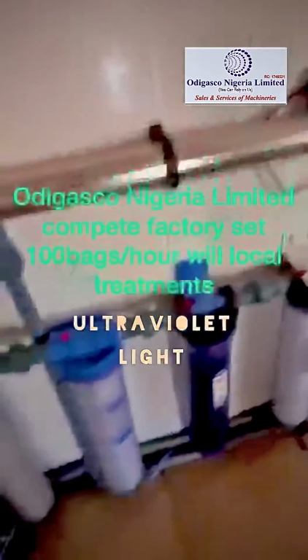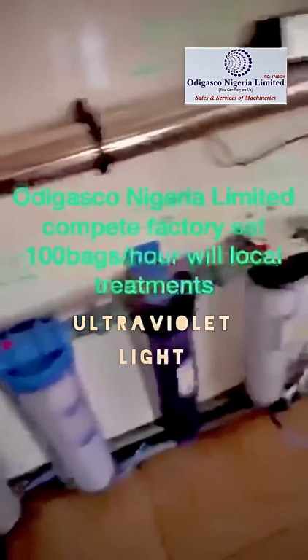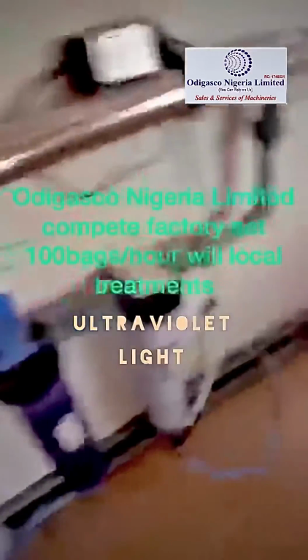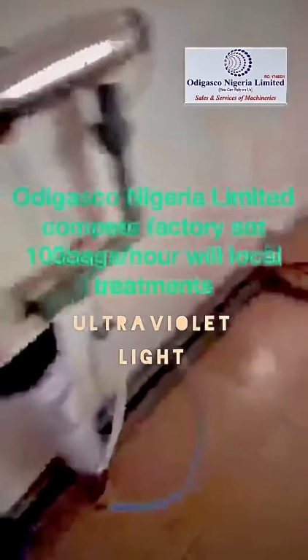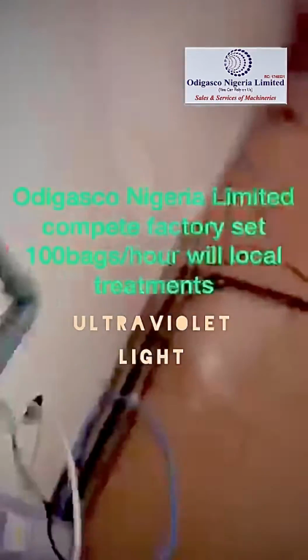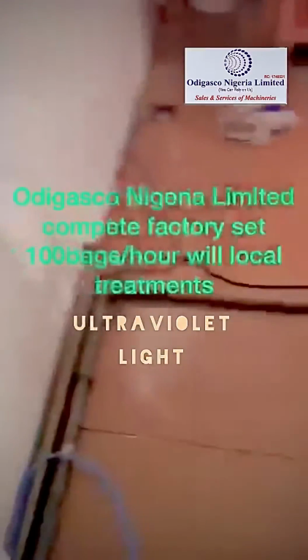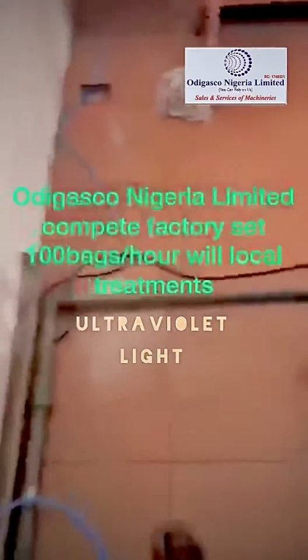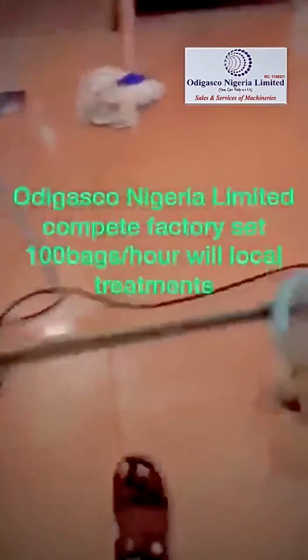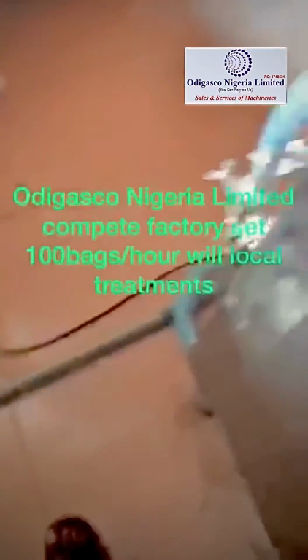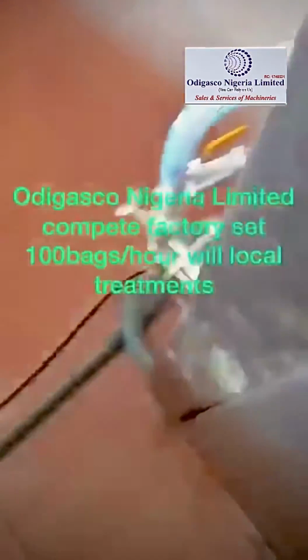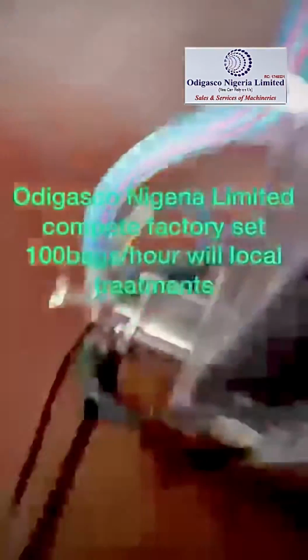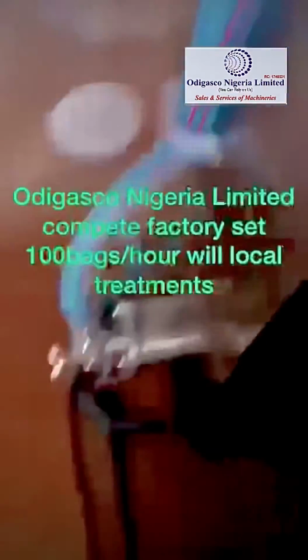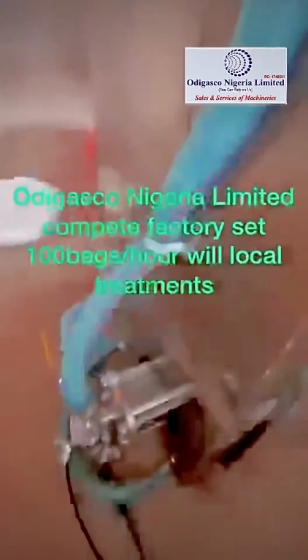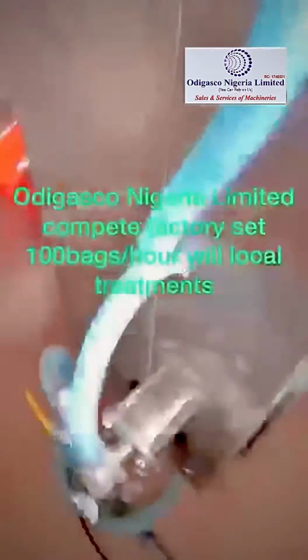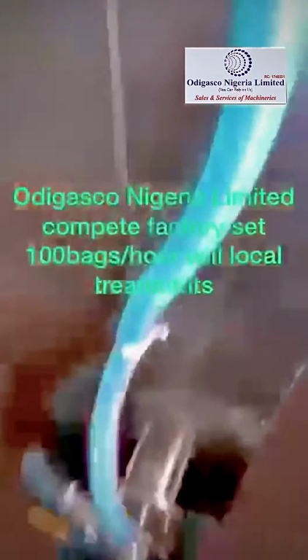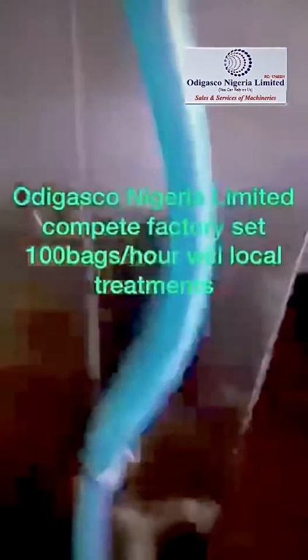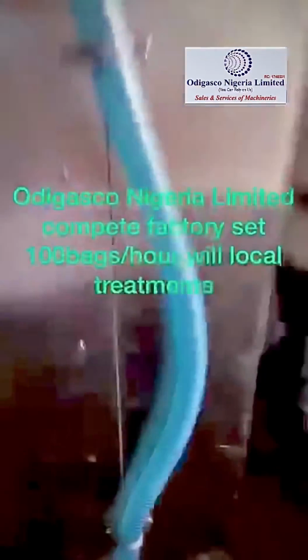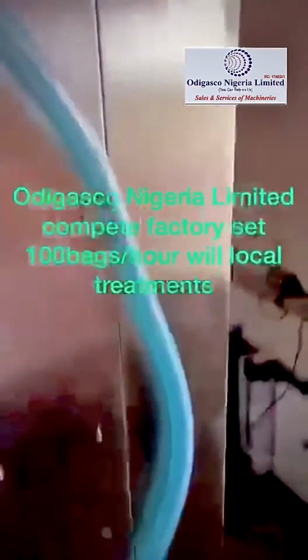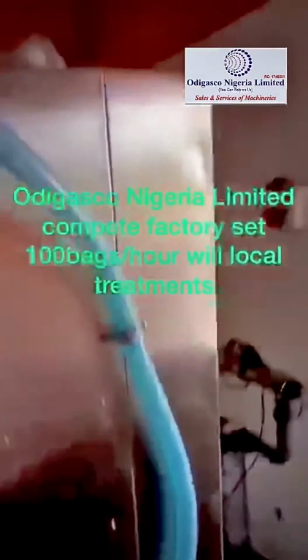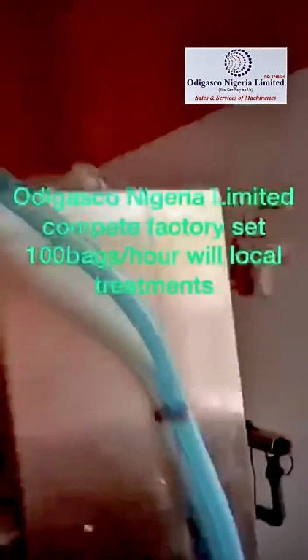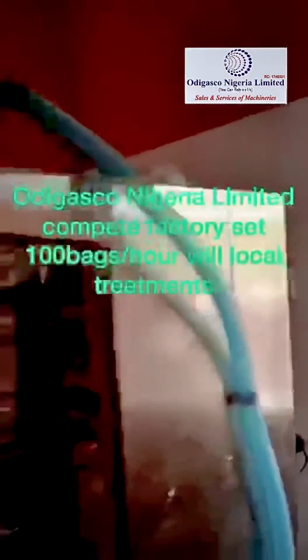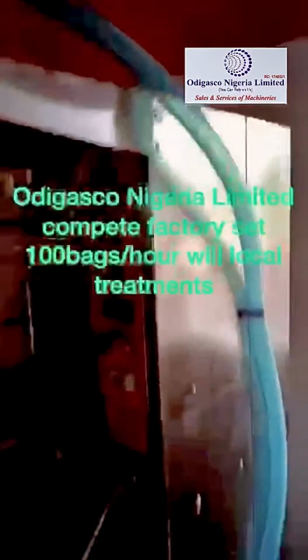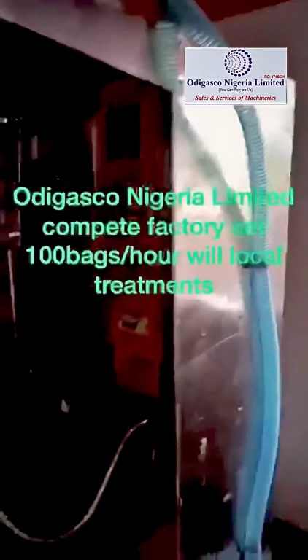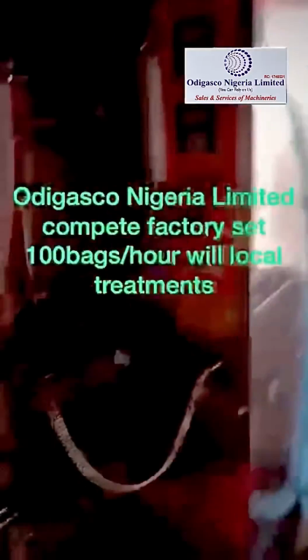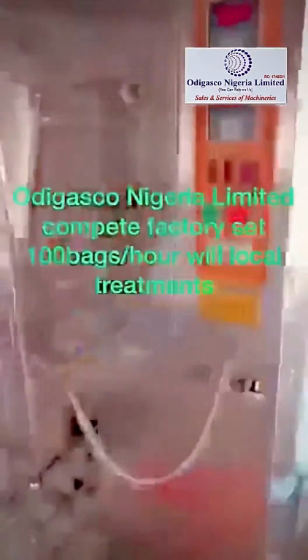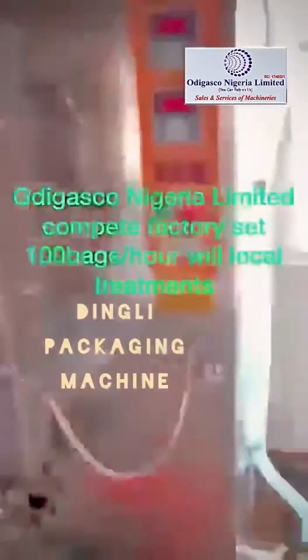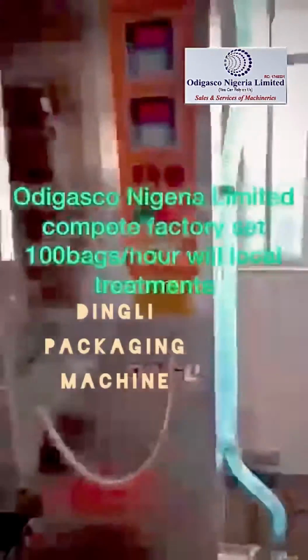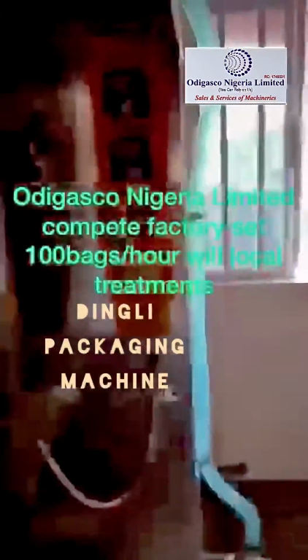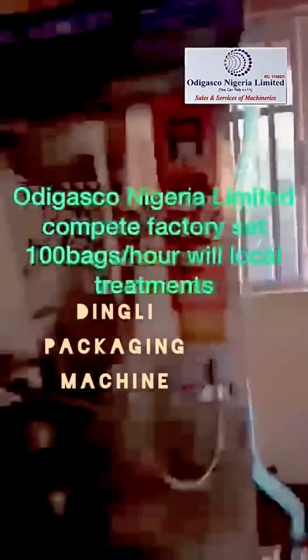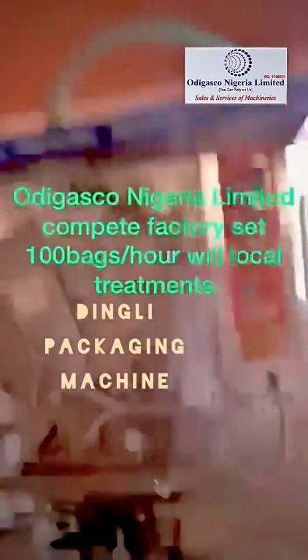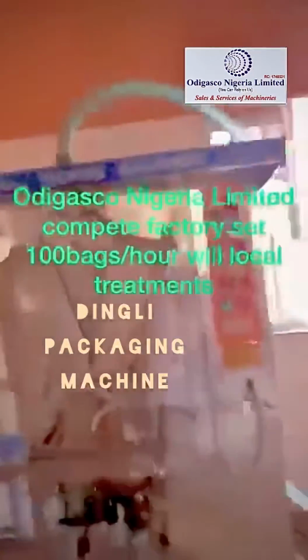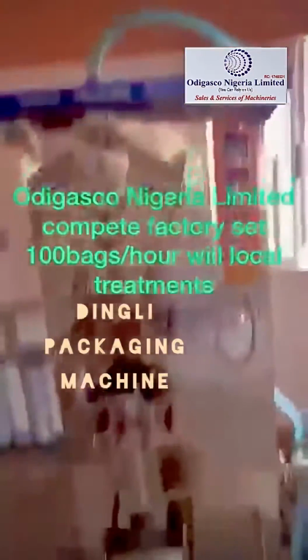From the ultraviolet light, it comes here and enters into the machine. From this machine, this is how it sprays.